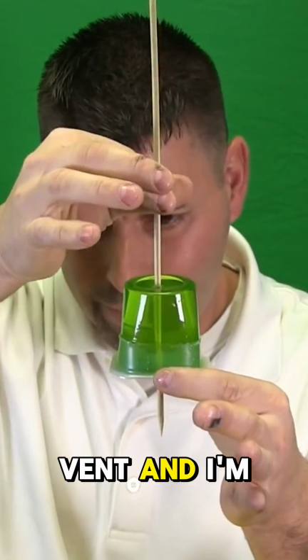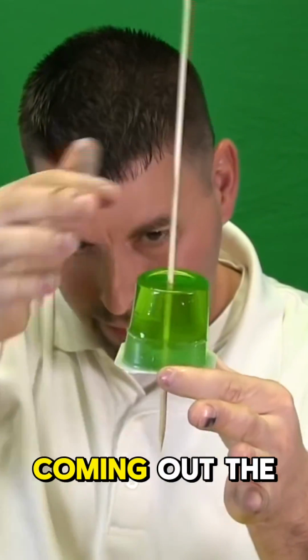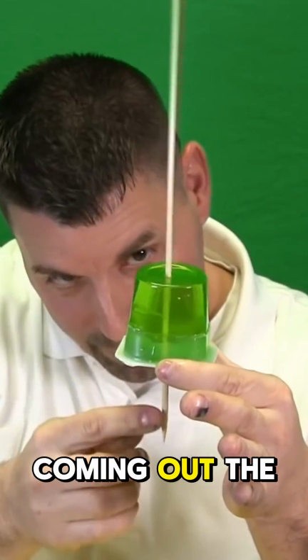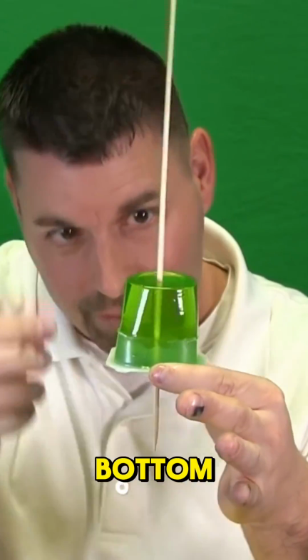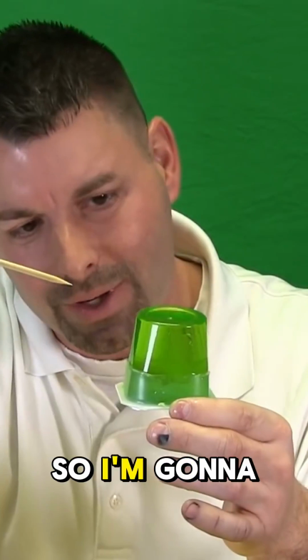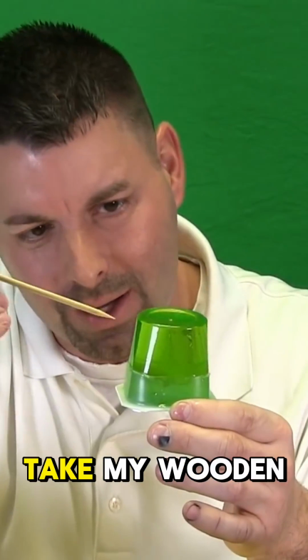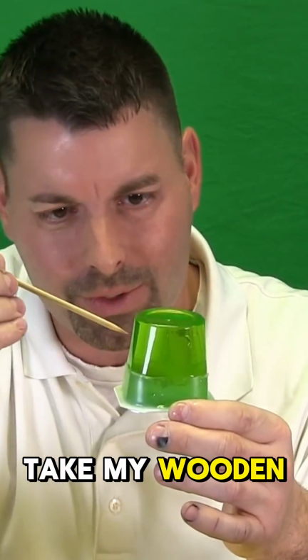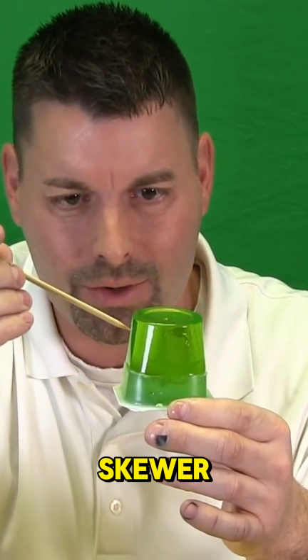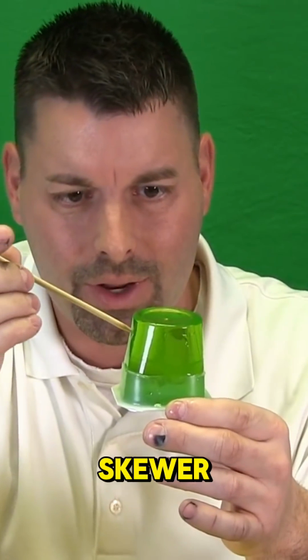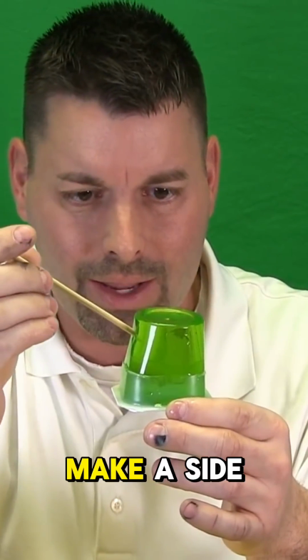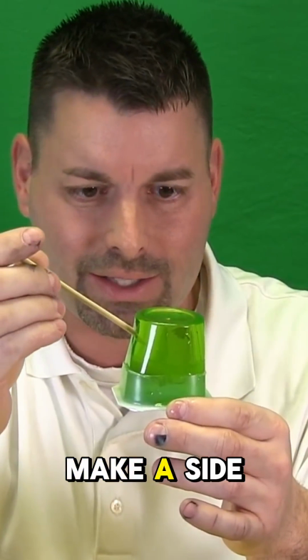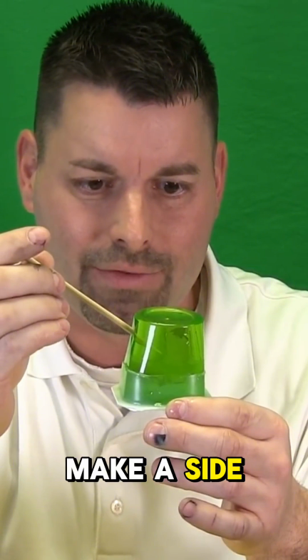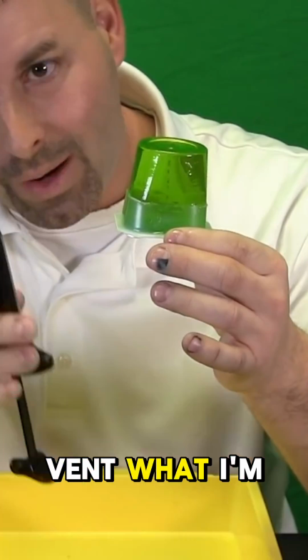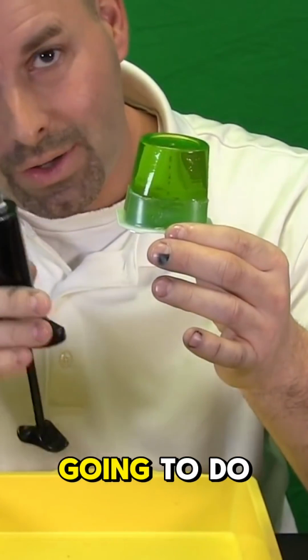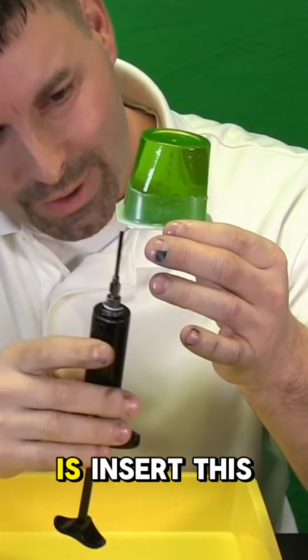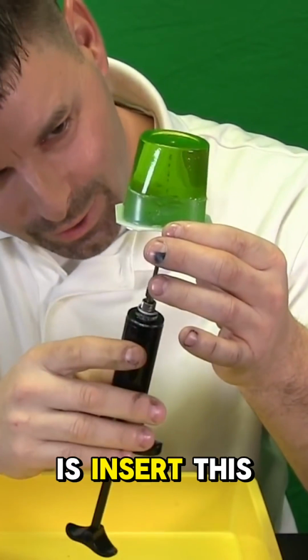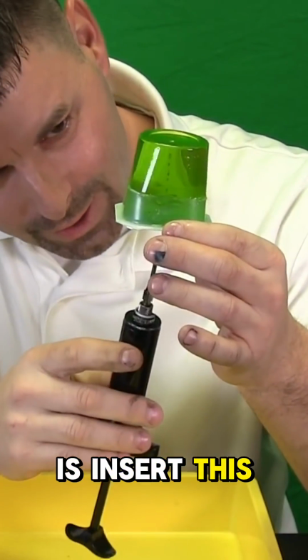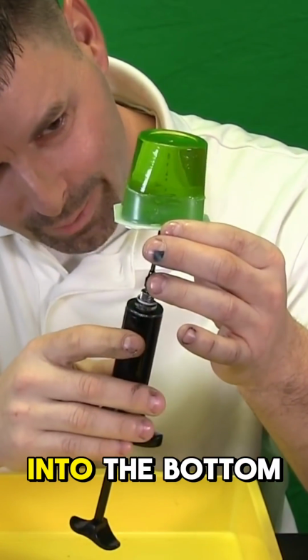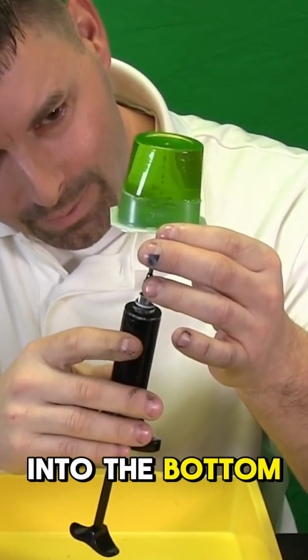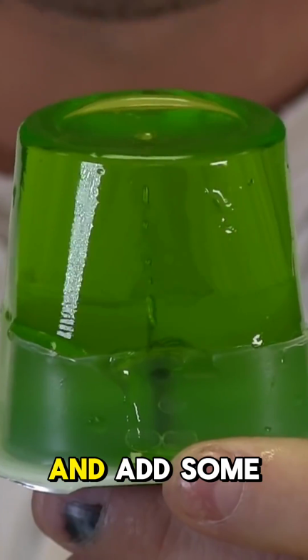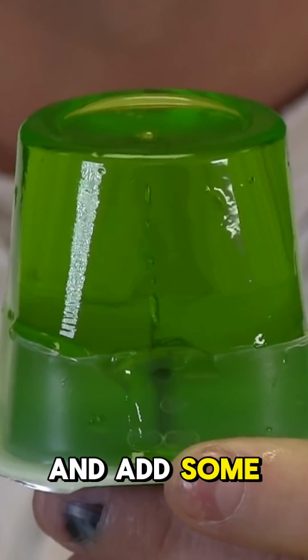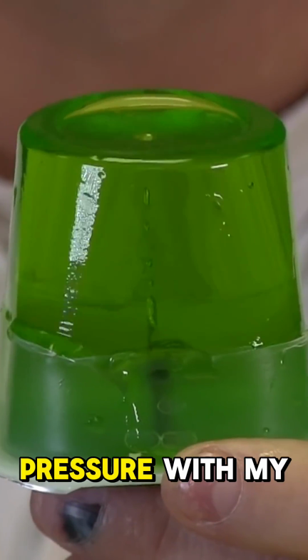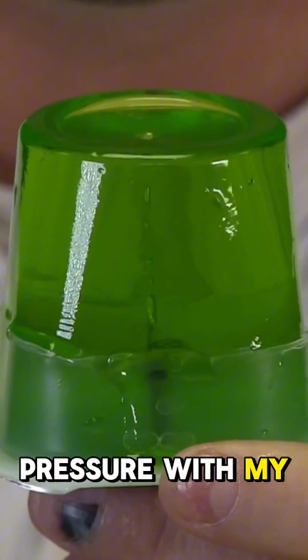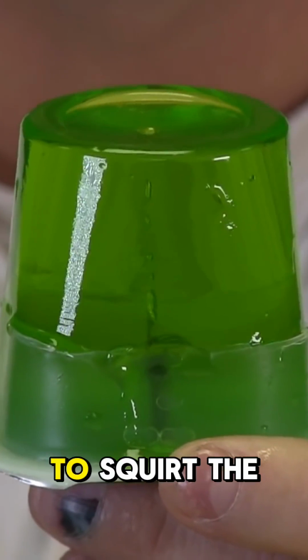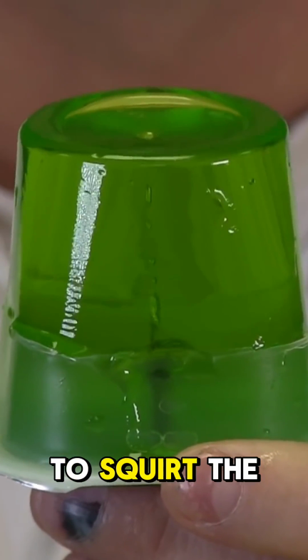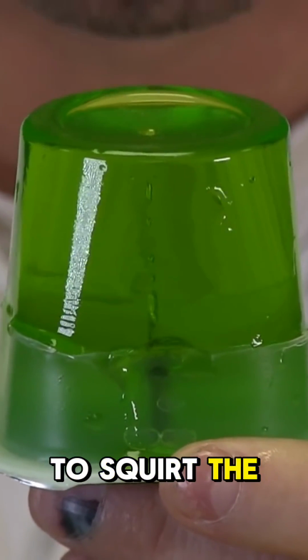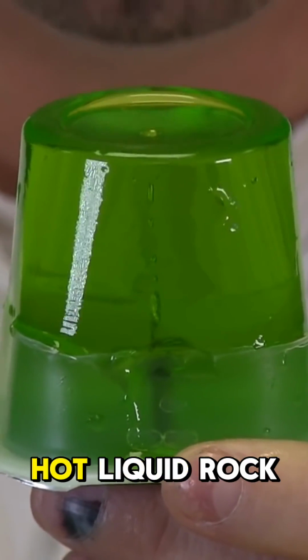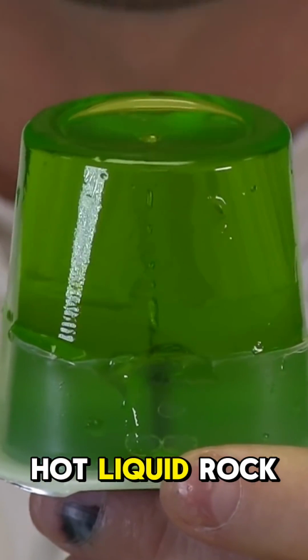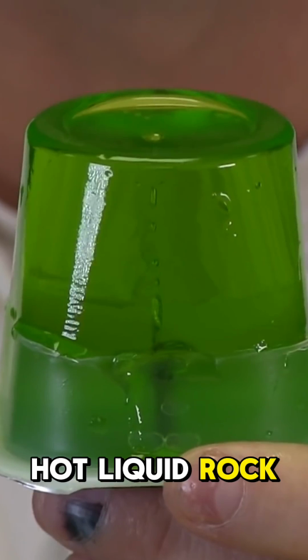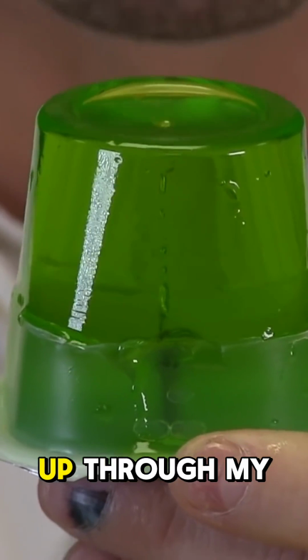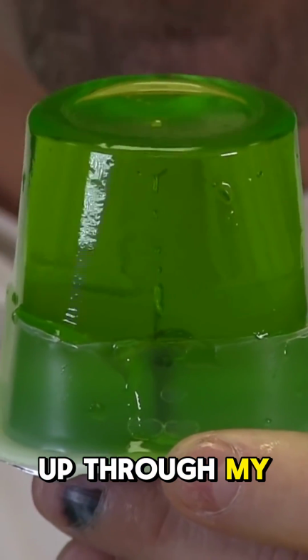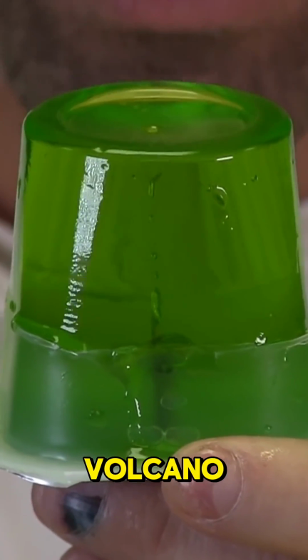I'm coming out the bottom, so I'm going to take my wooden skewer and make a side vent. I'm going to insert this into the bottom and add some pressure with my hand to squirt the hot liquid rock up through my volcano.